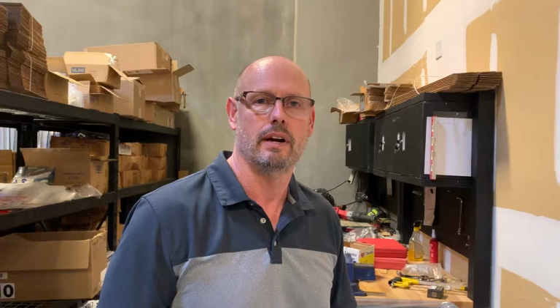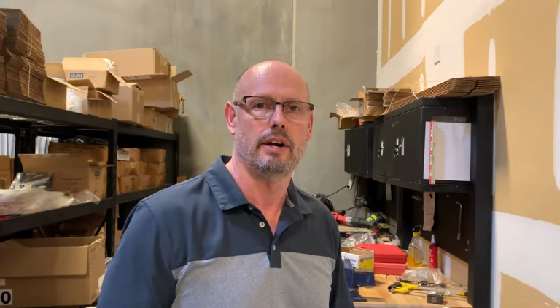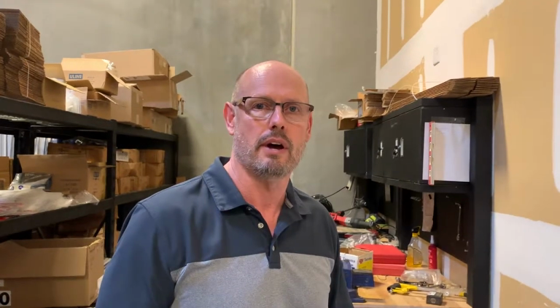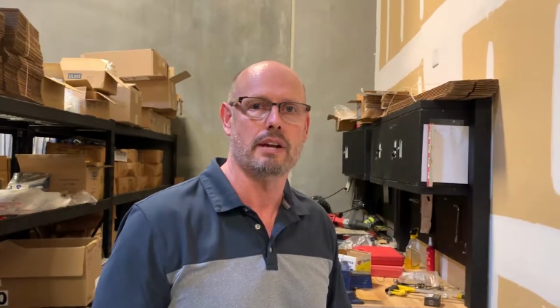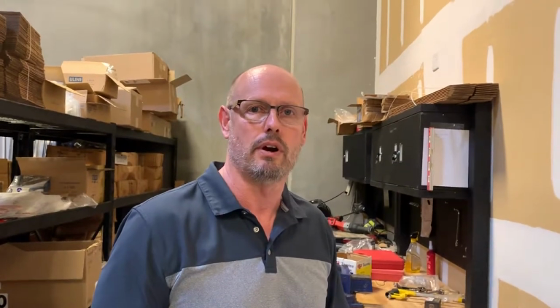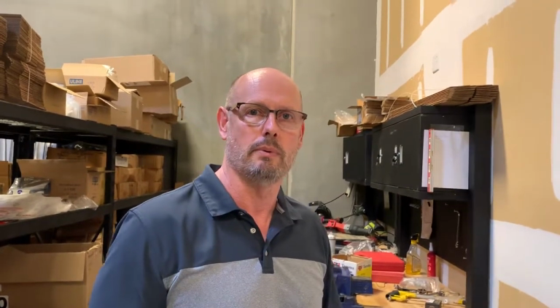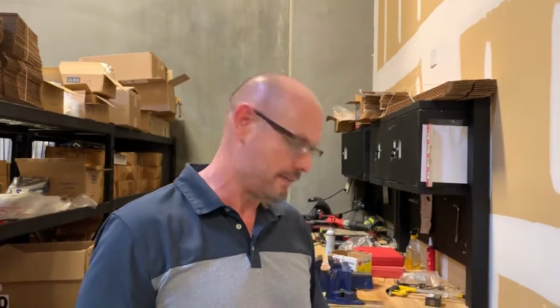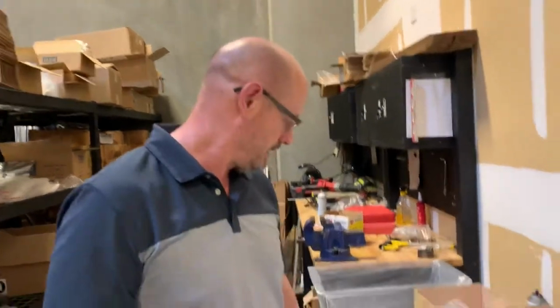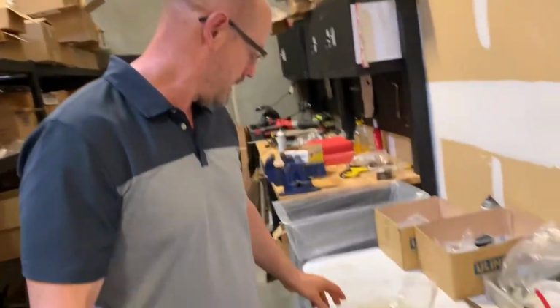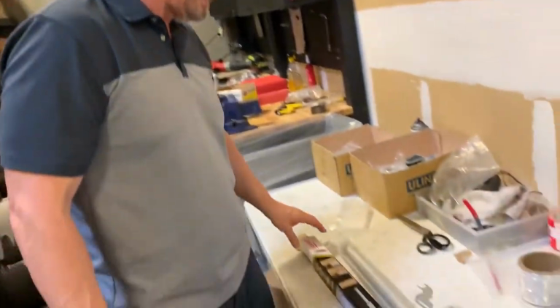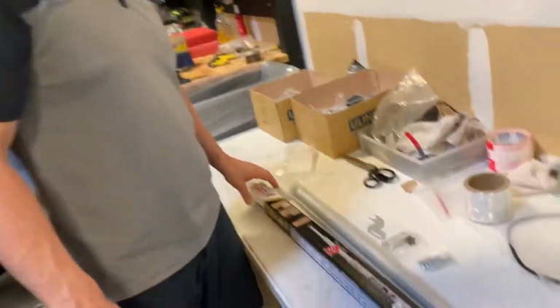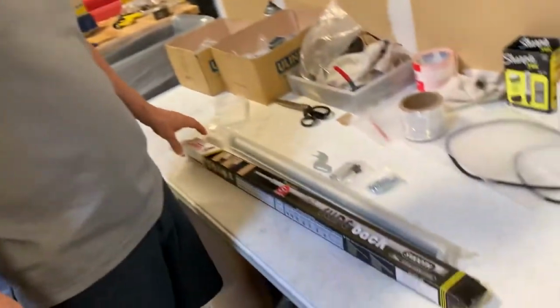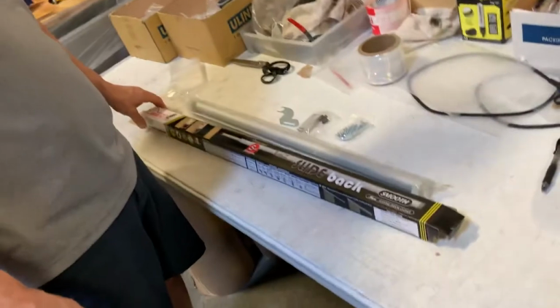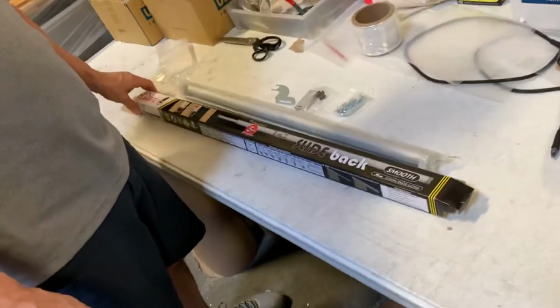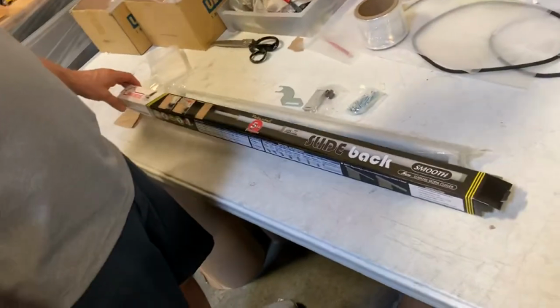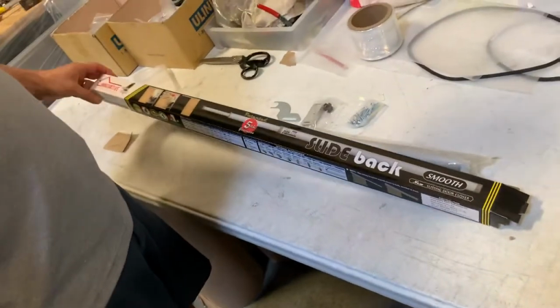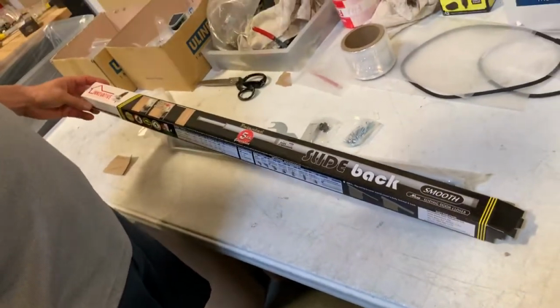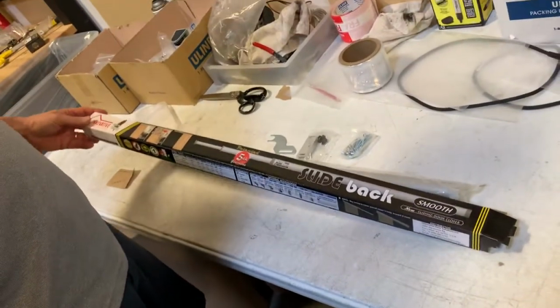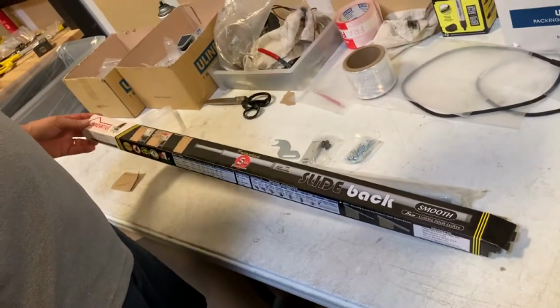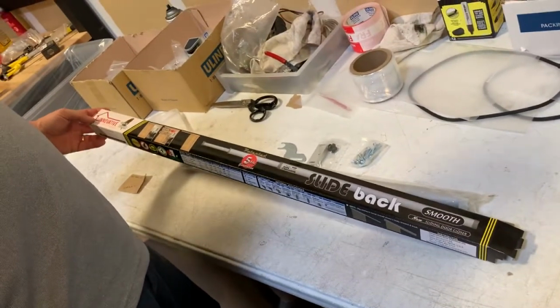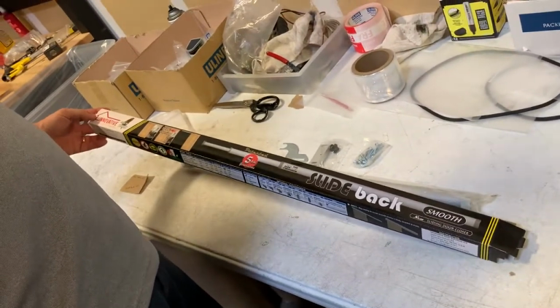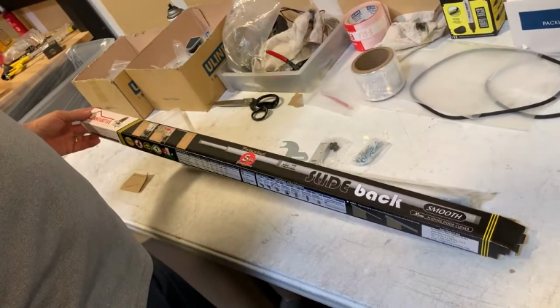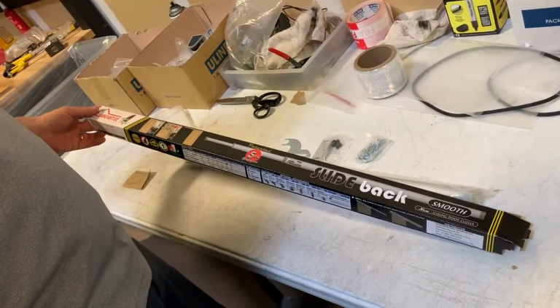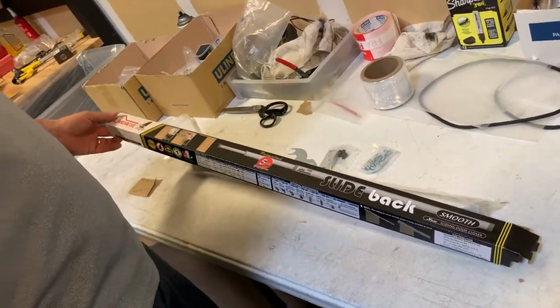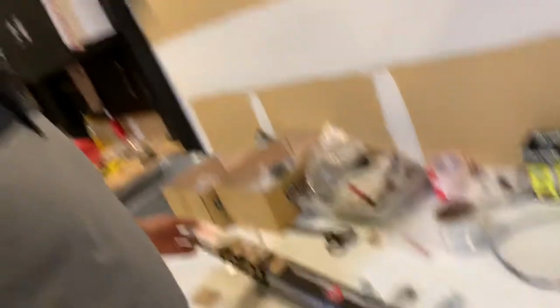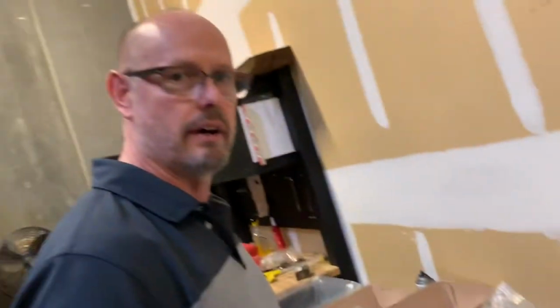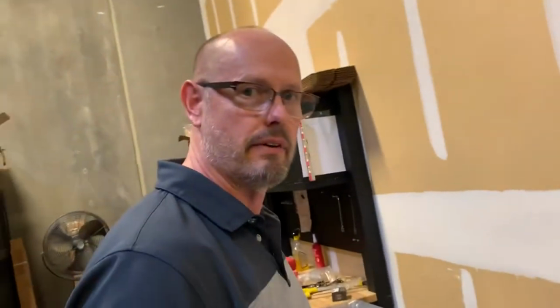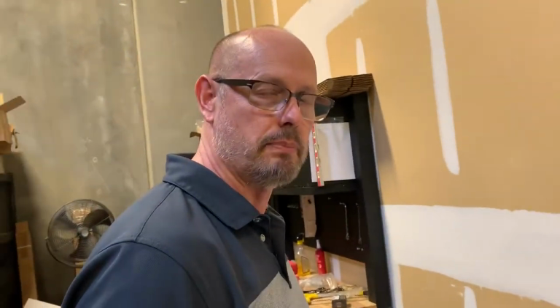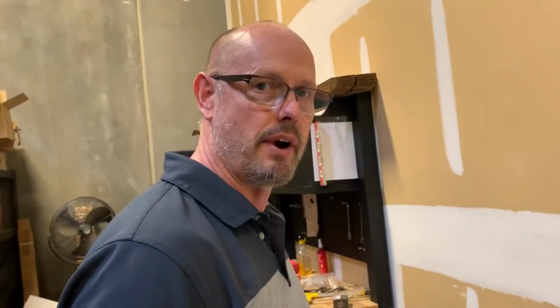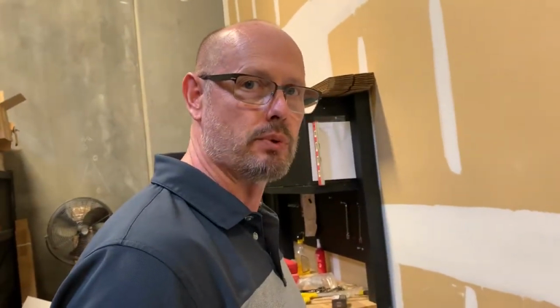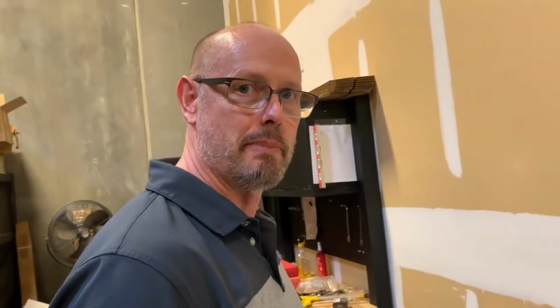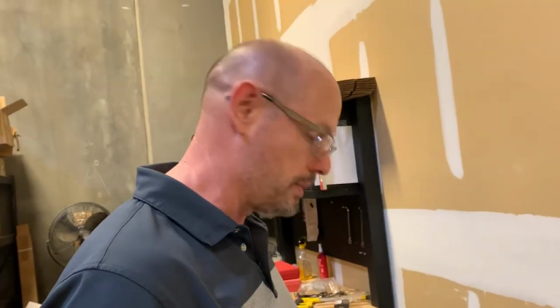Hi, Gary here with Automatic Door Hardware. What I have here is a heavy-duty slide-back door closure for up to a 48-inch wide patio door.